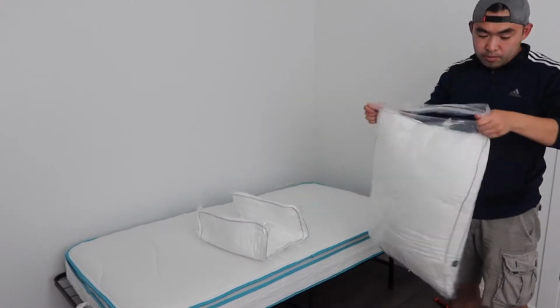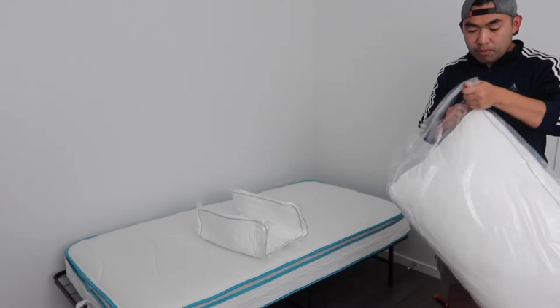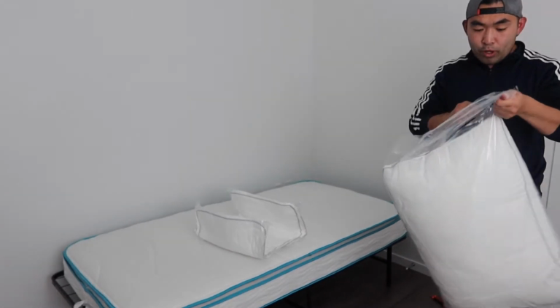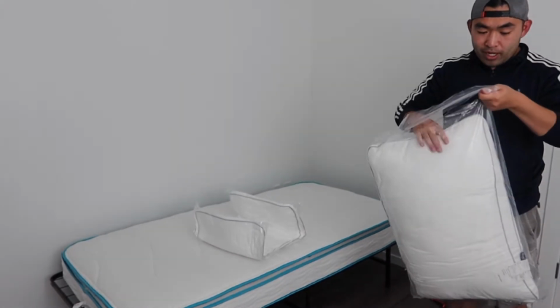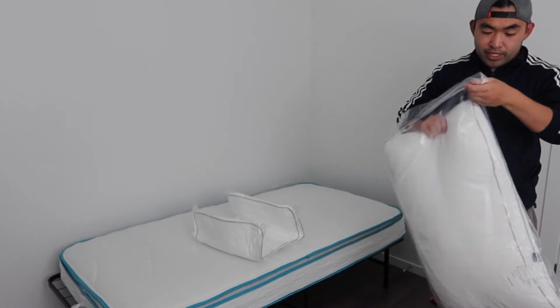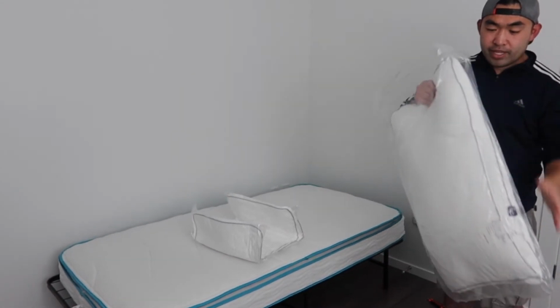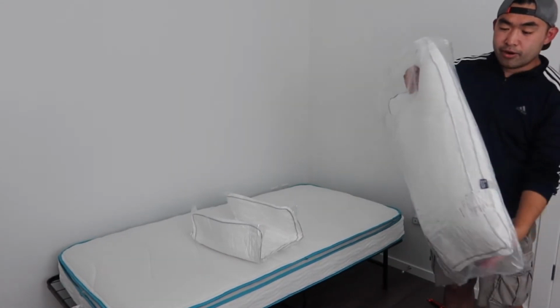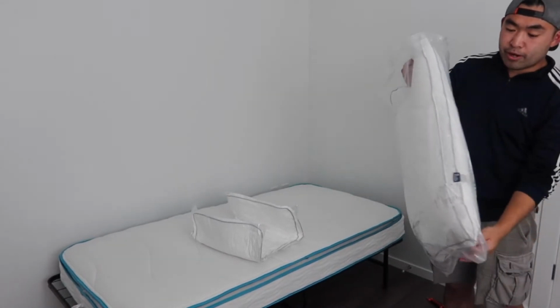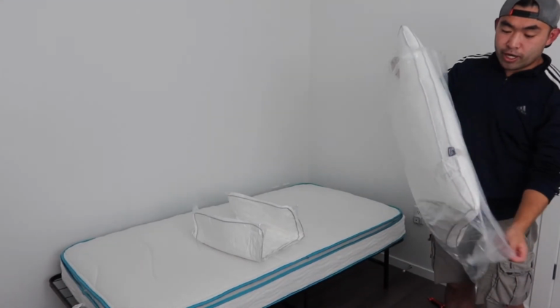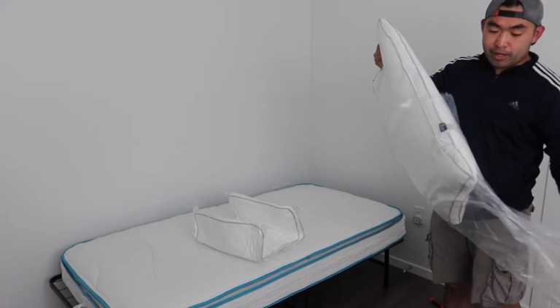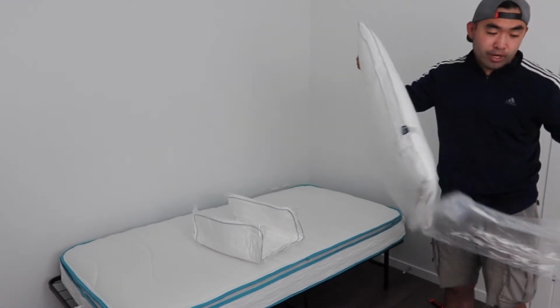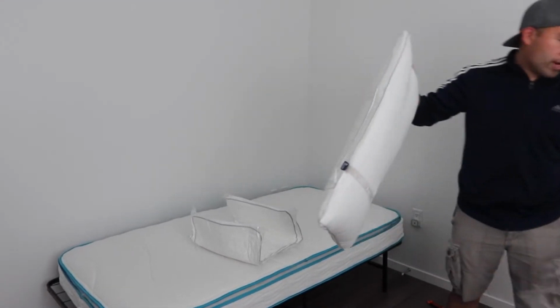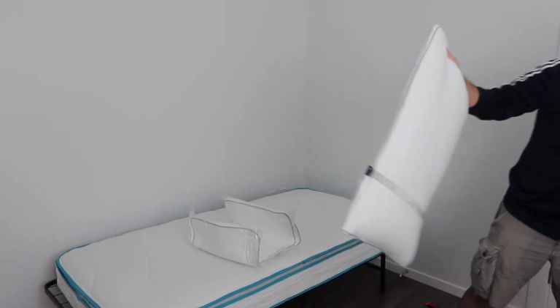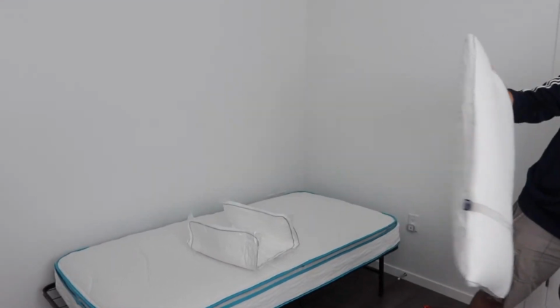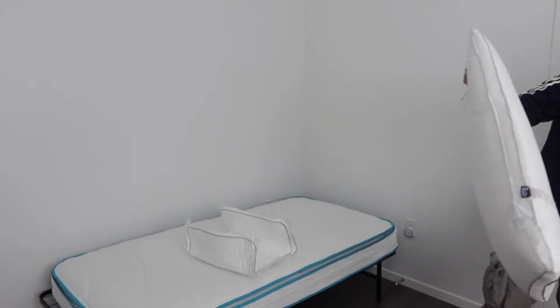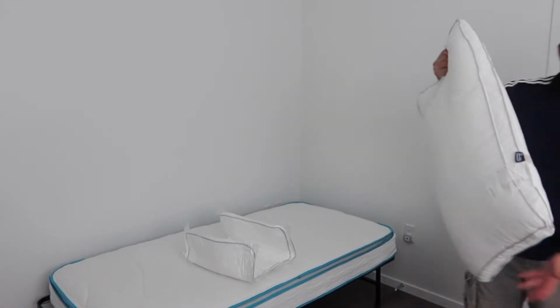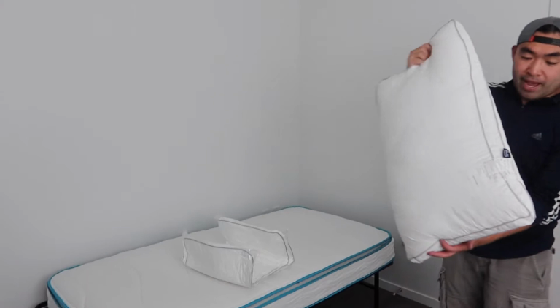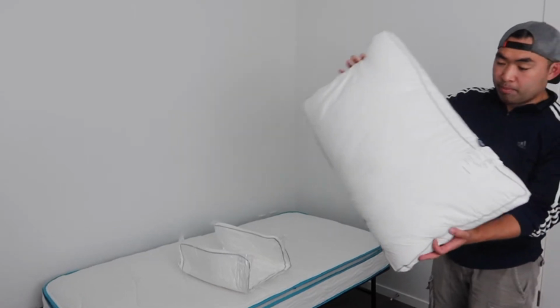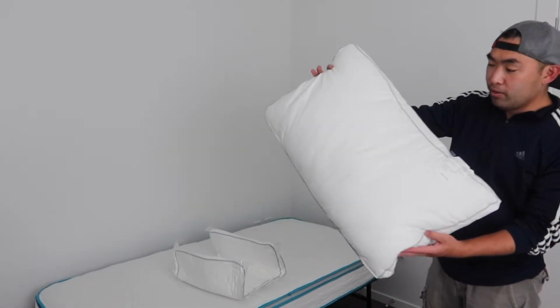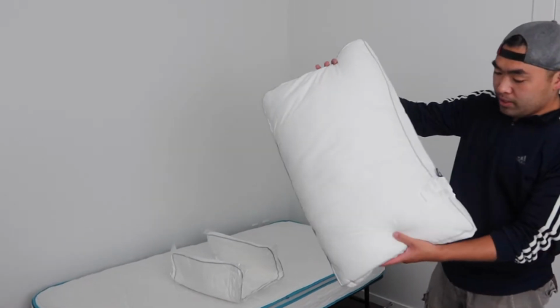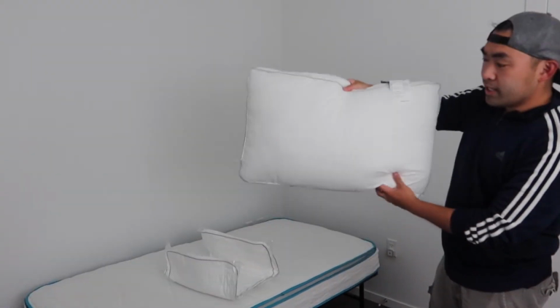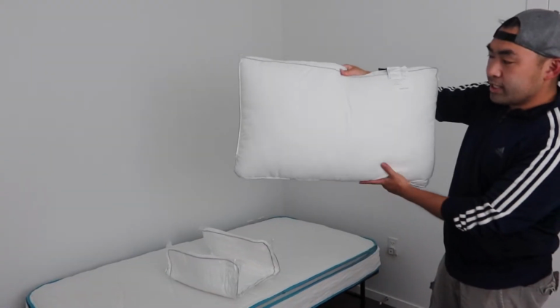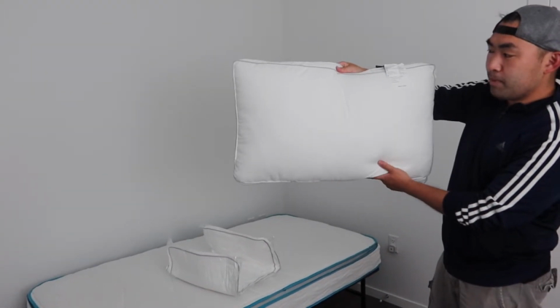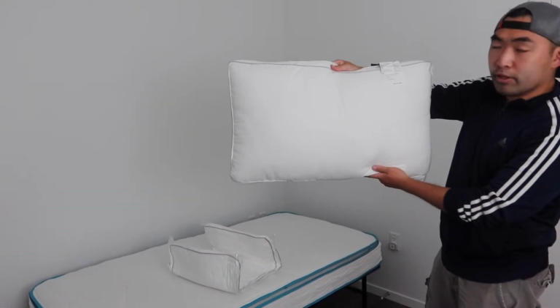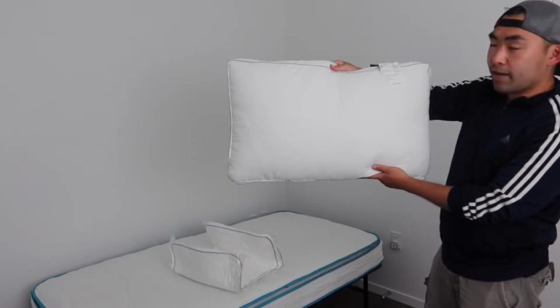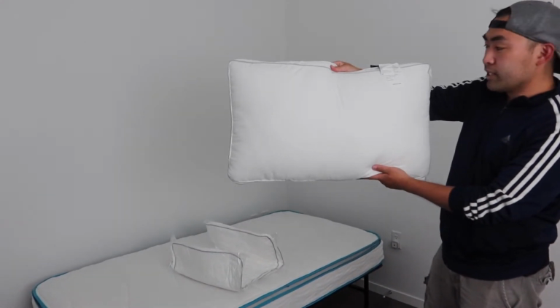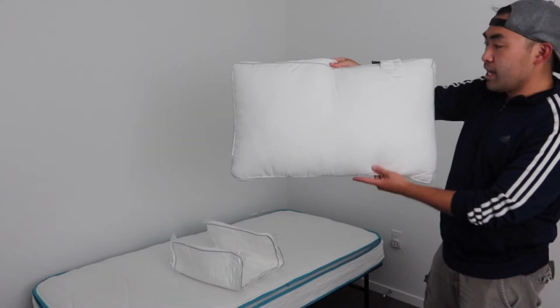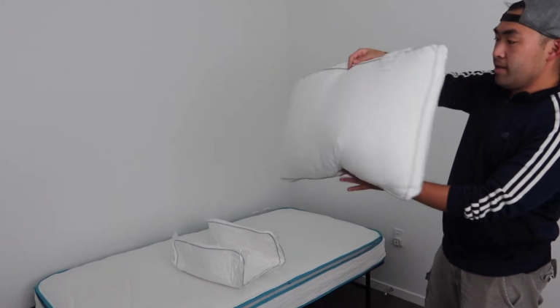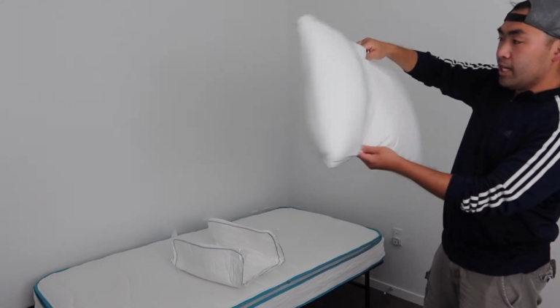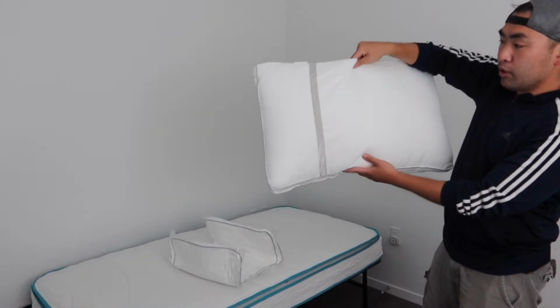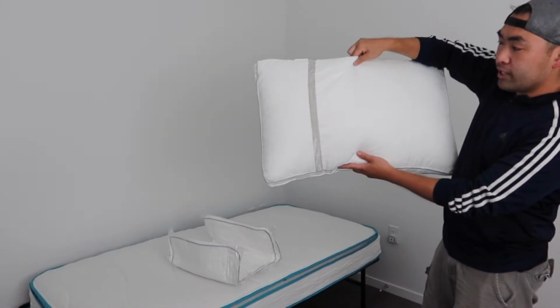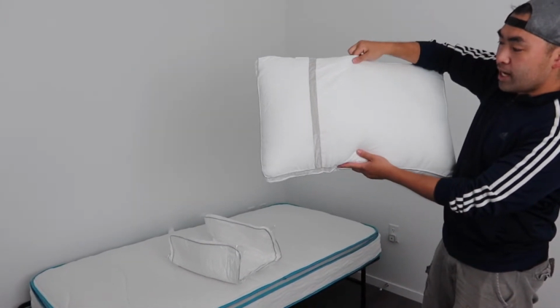The moment we open it up, the air starts to build up already and the pillow starts to expand. You guys can see this is basically what it looks like on this side and this side.